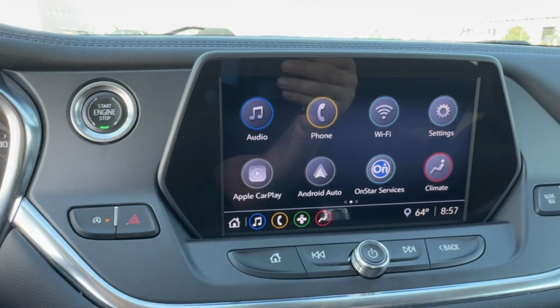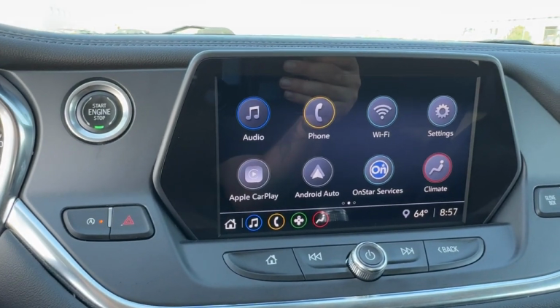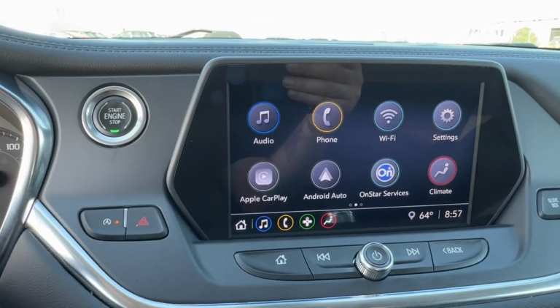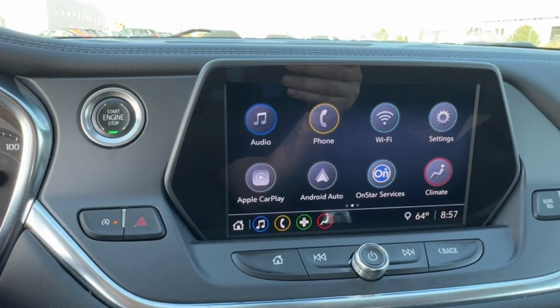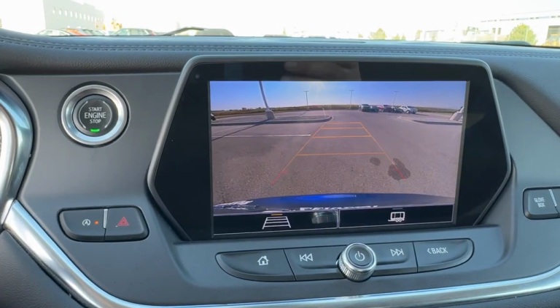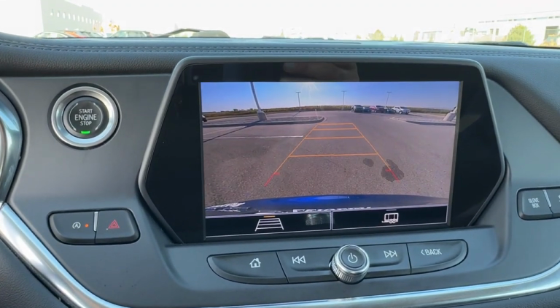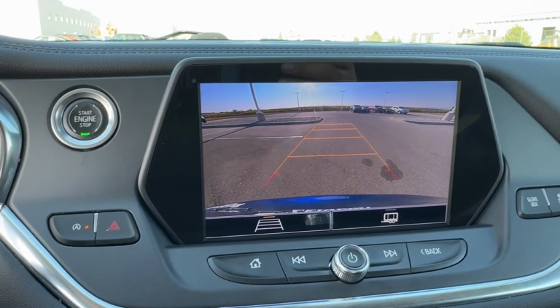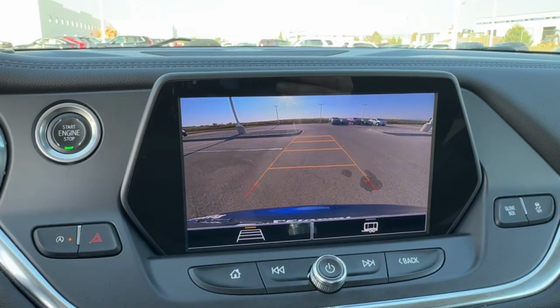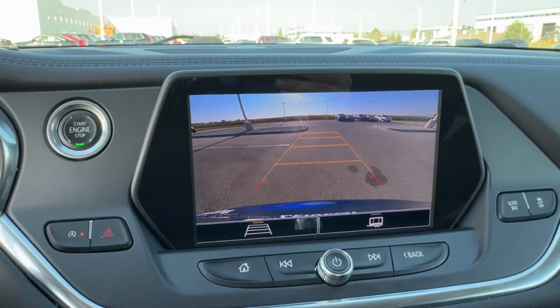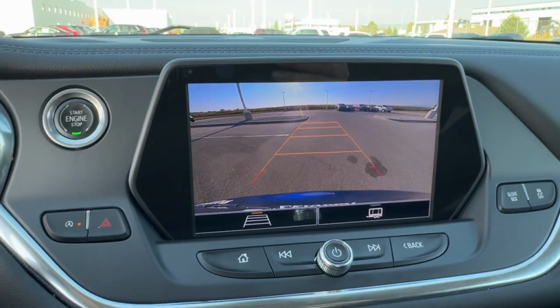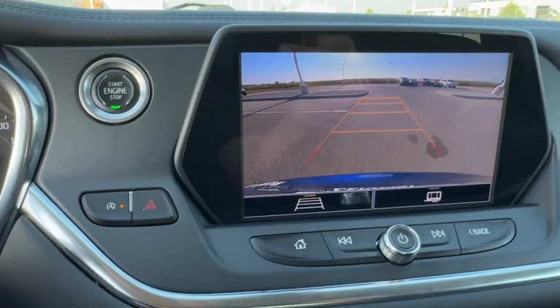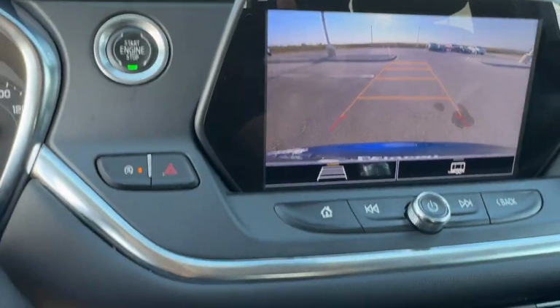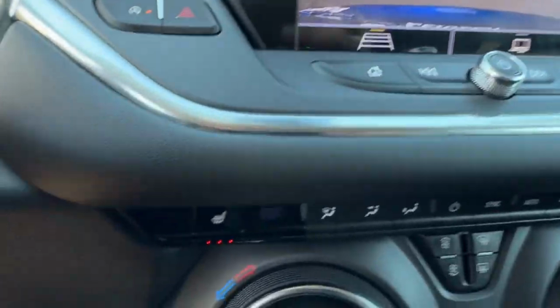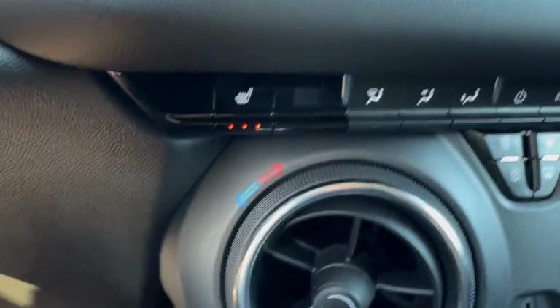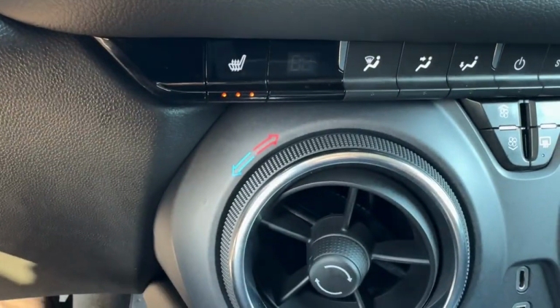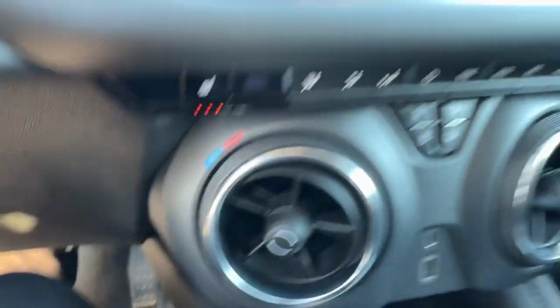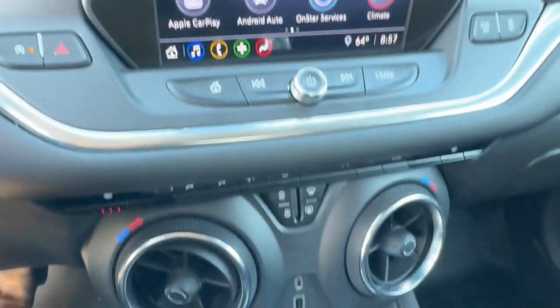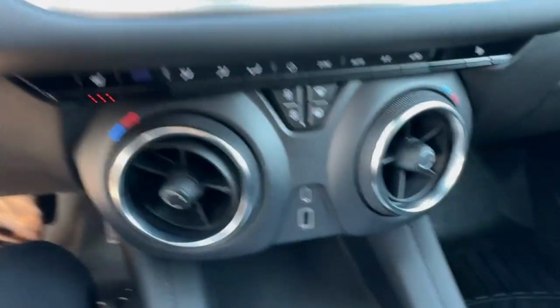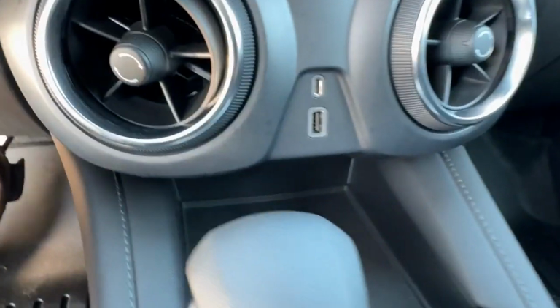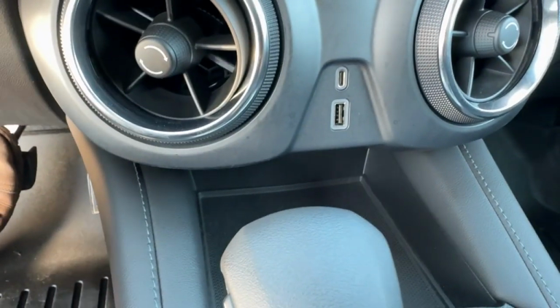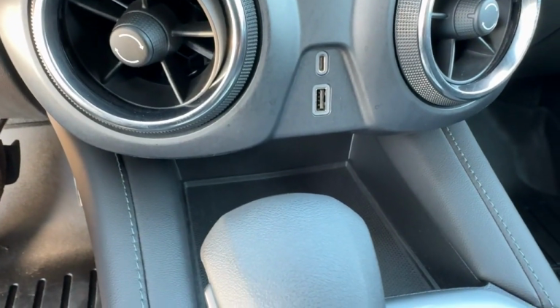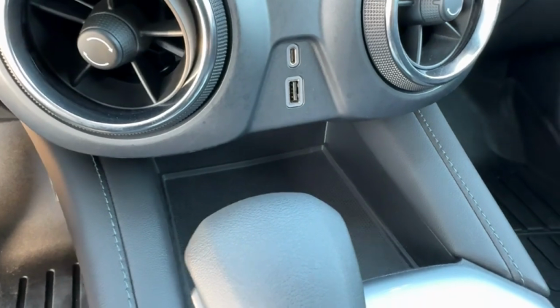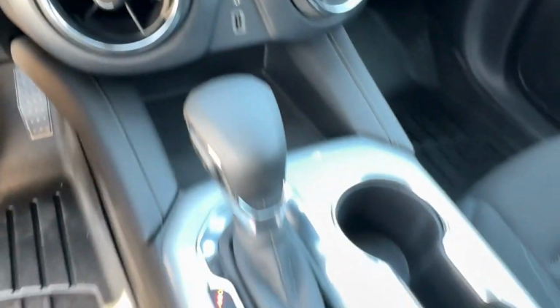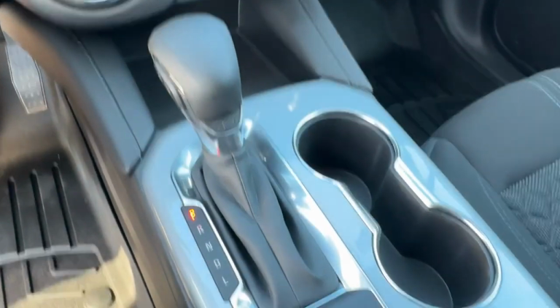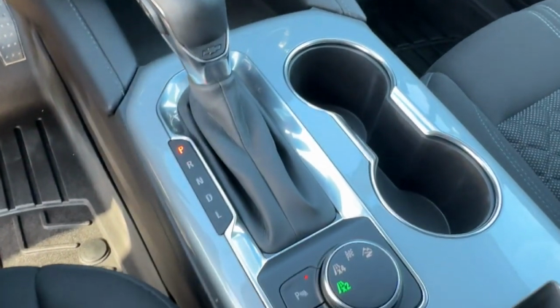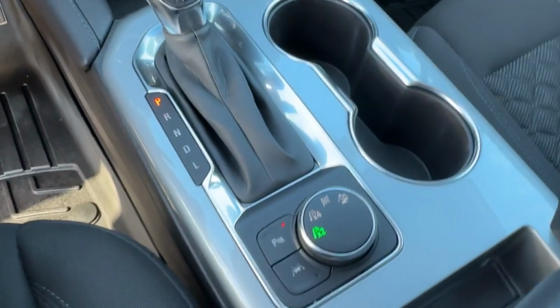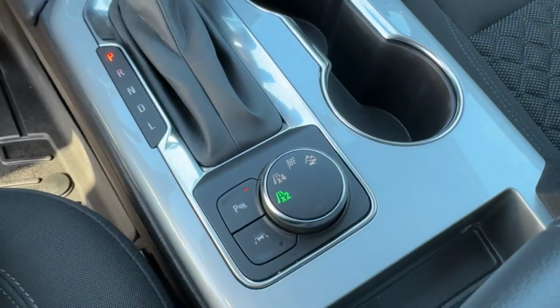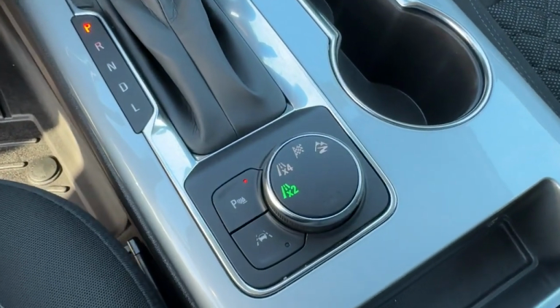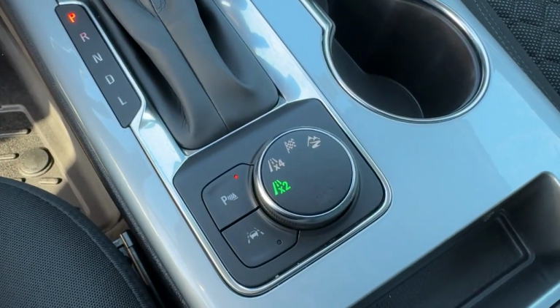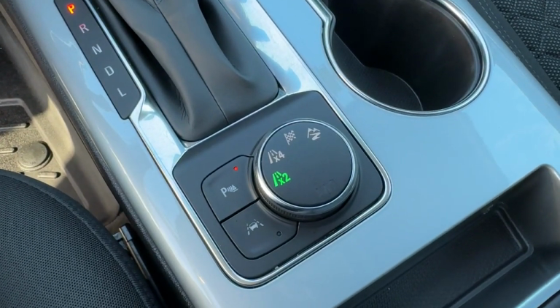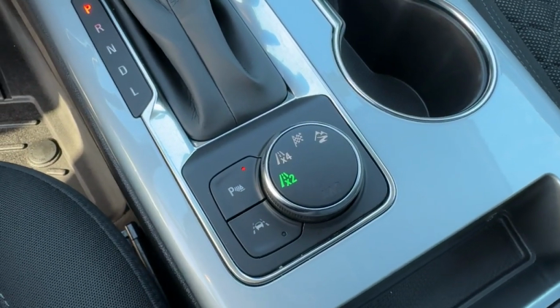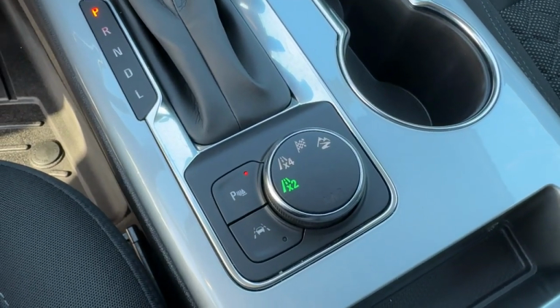You got Wi-Fi, rear backup camera. It's only got 39,000 miles, so she's still in great shape. You got heated front seats, a couple USB ports for charging your devices, leather wrap shifter, and different drive modes.